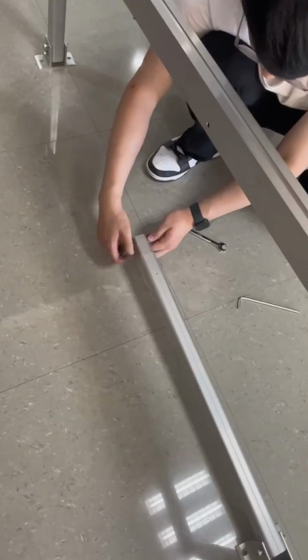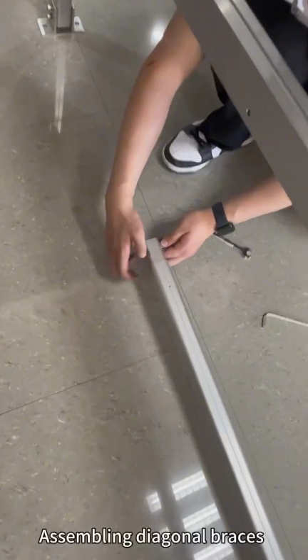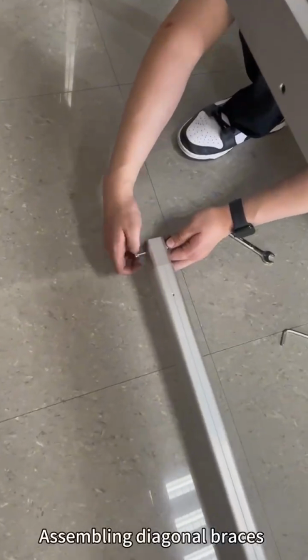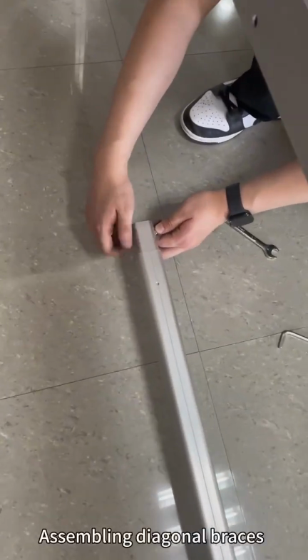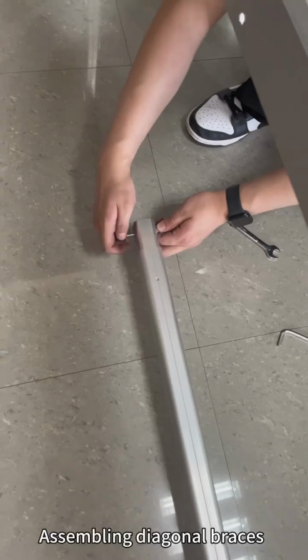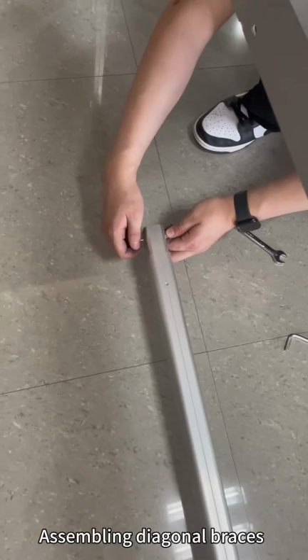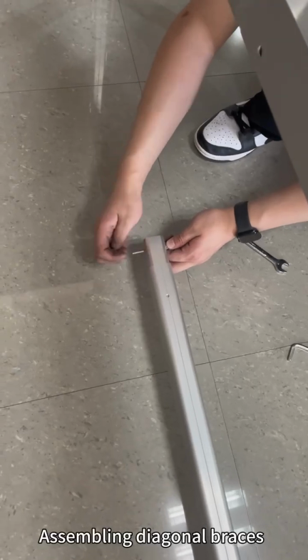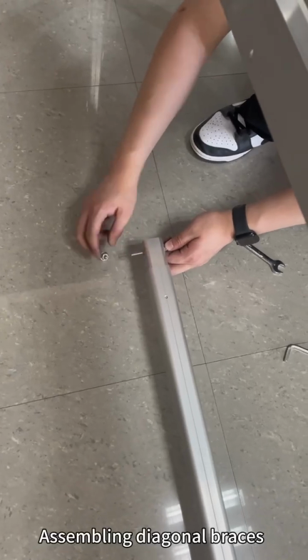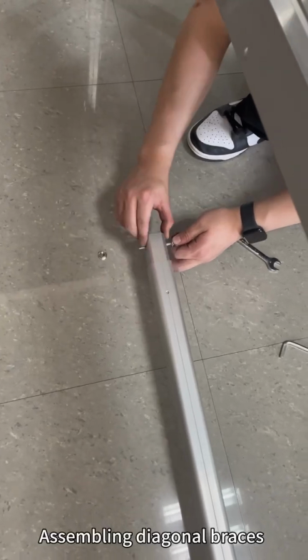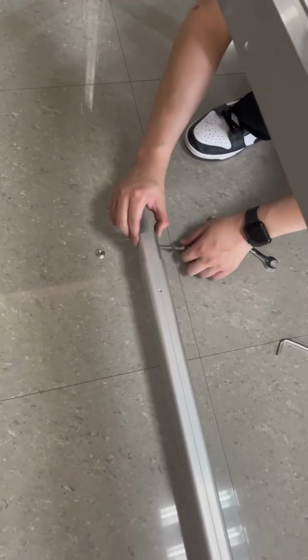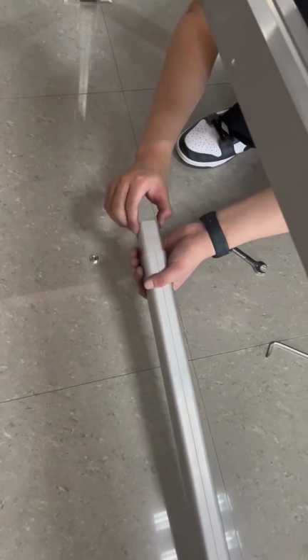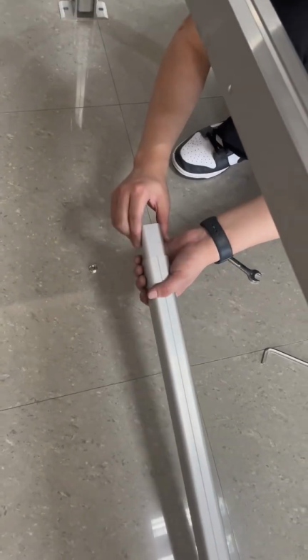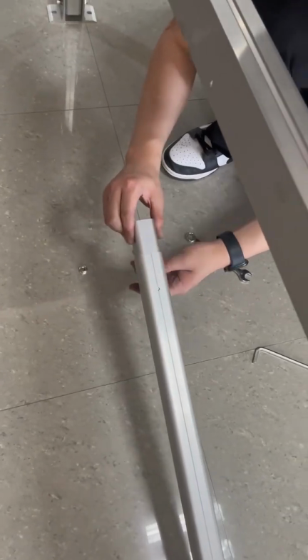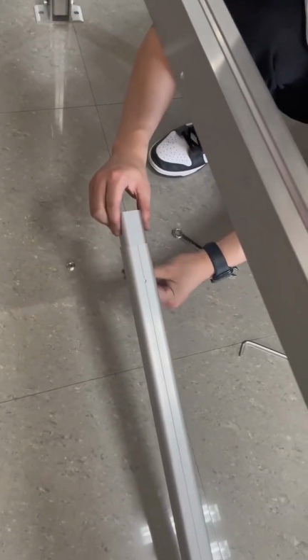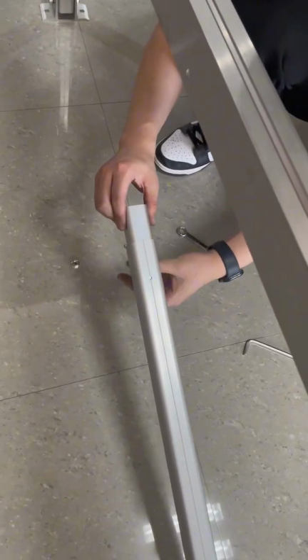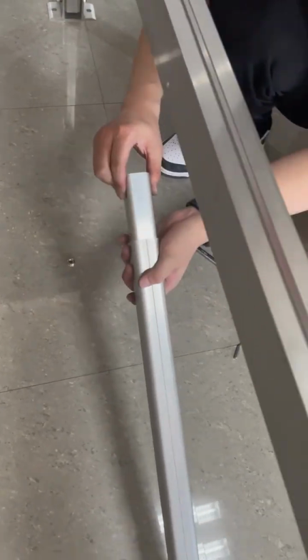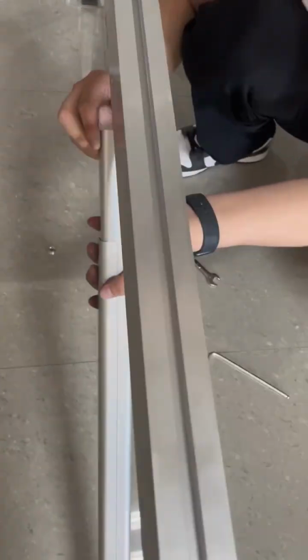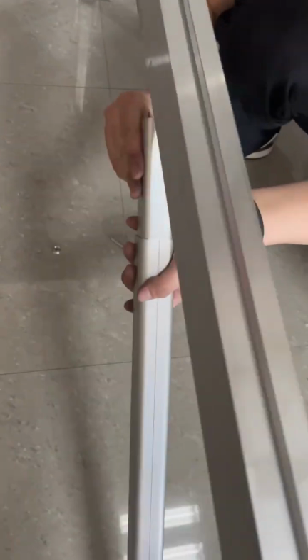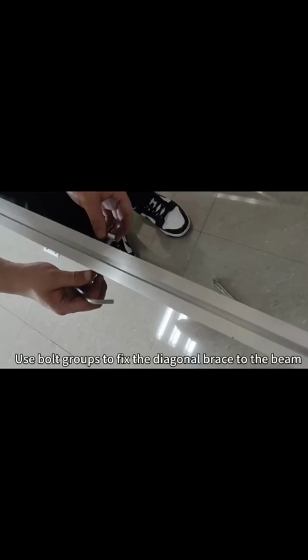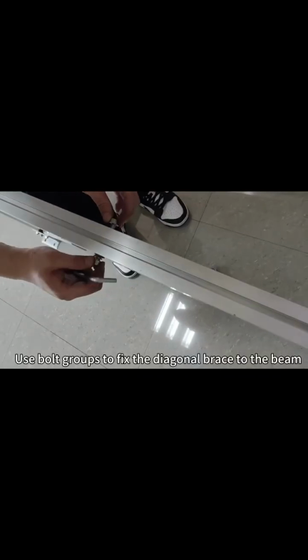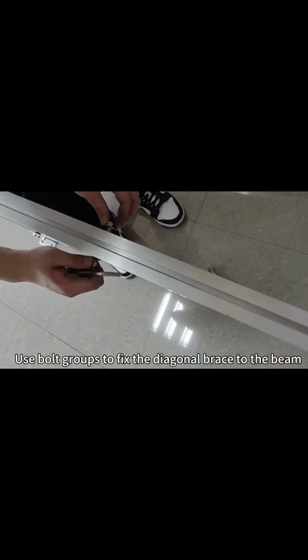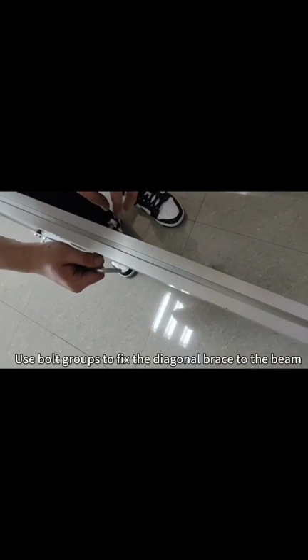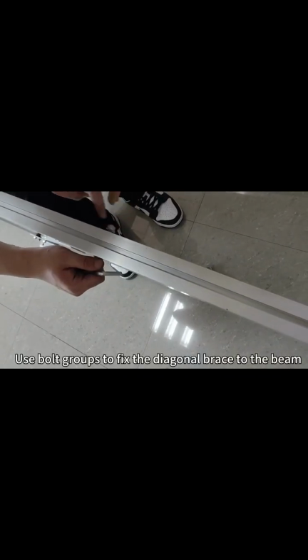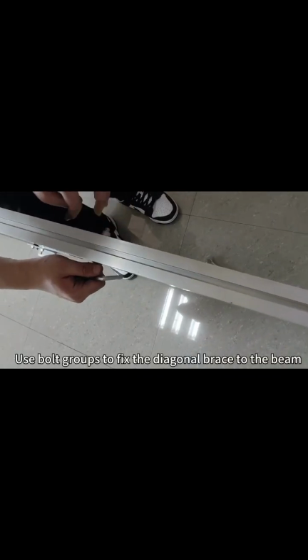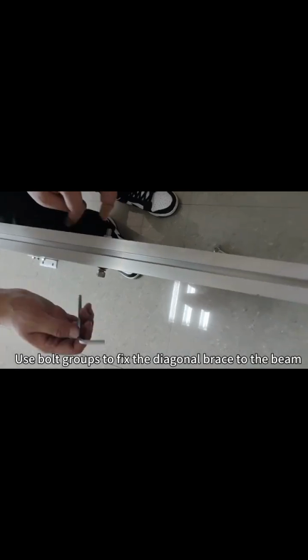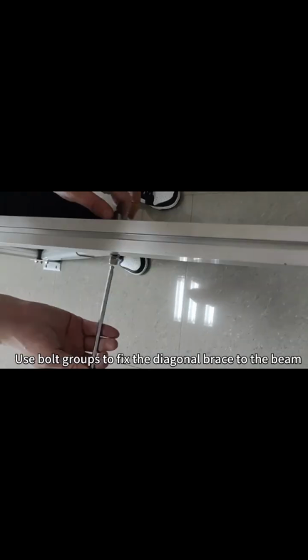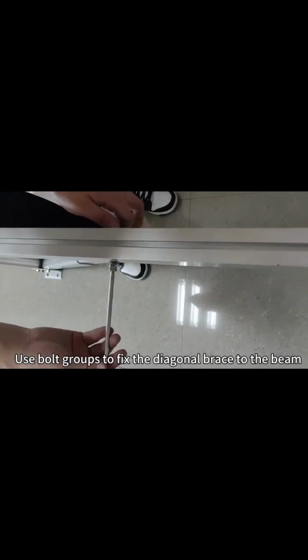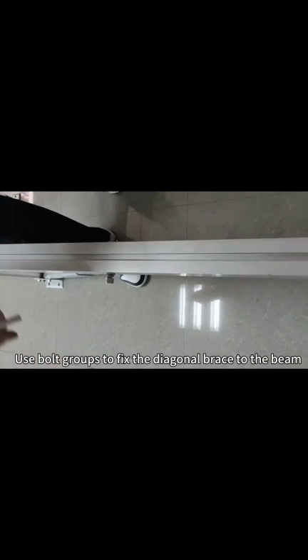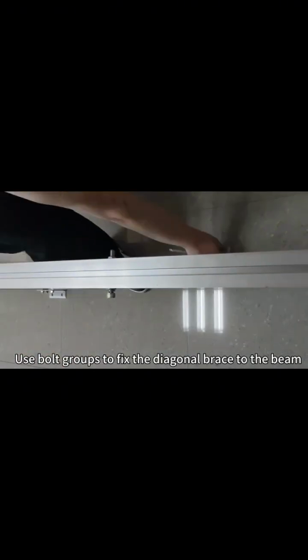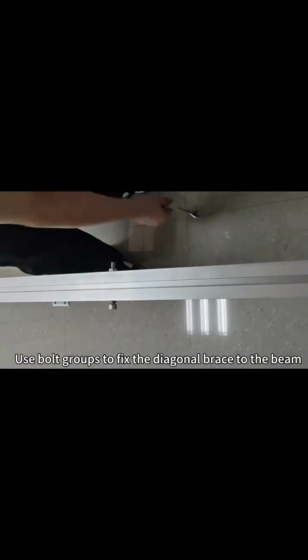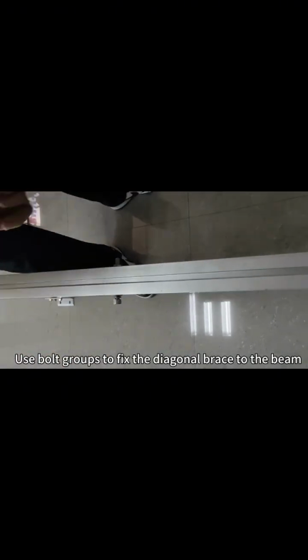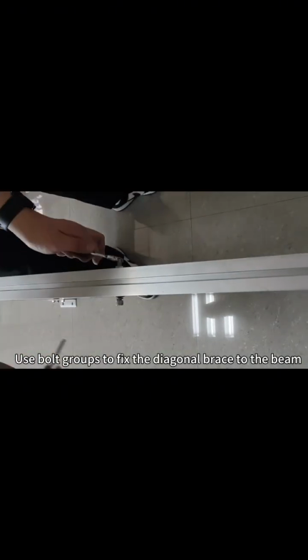Assembling diagonal braces. Use bolt groups to fix the diagonal brace to the beam.